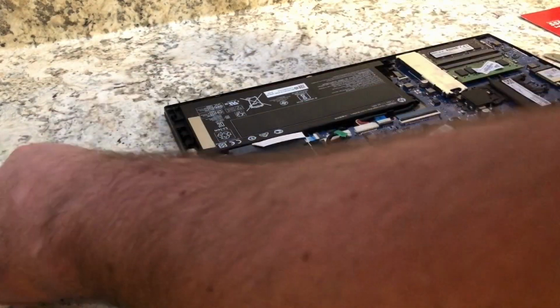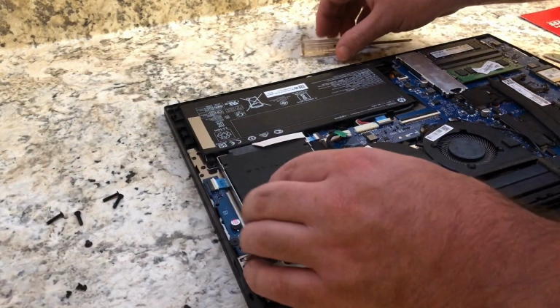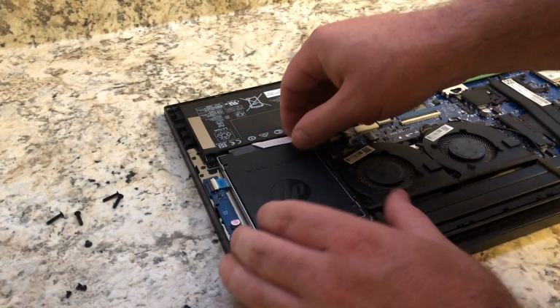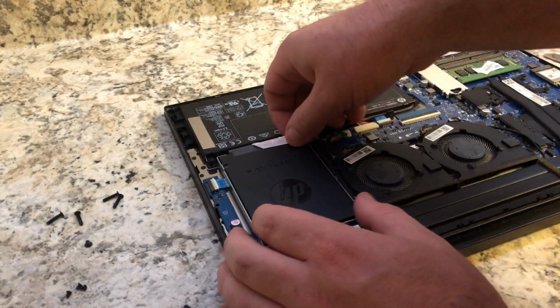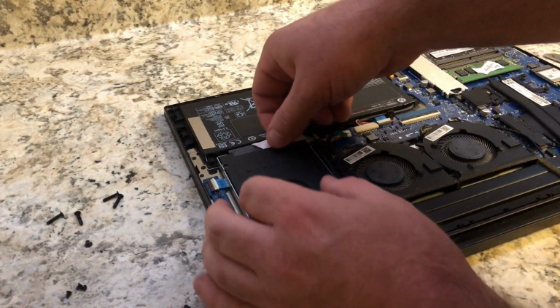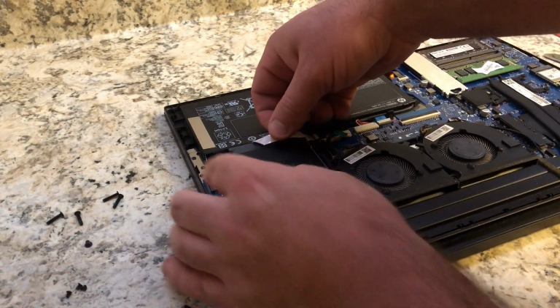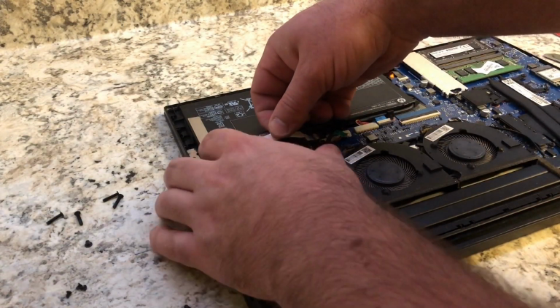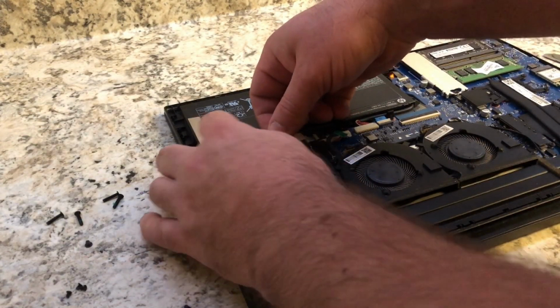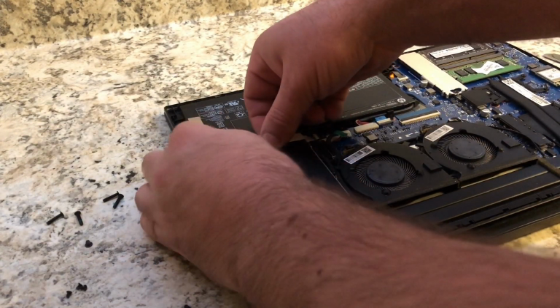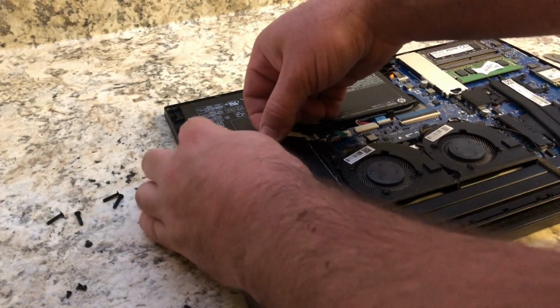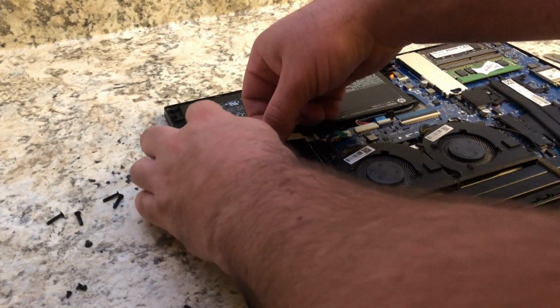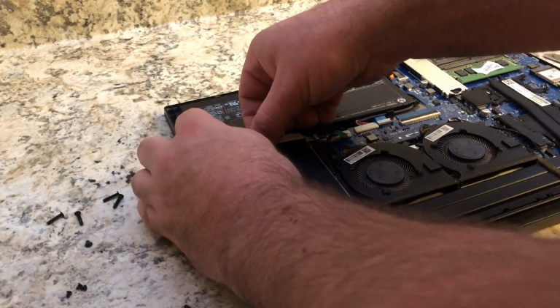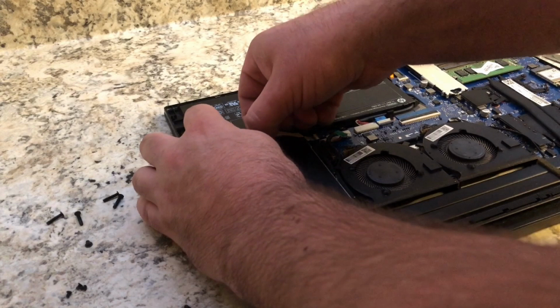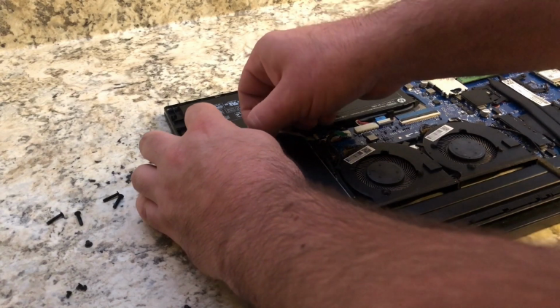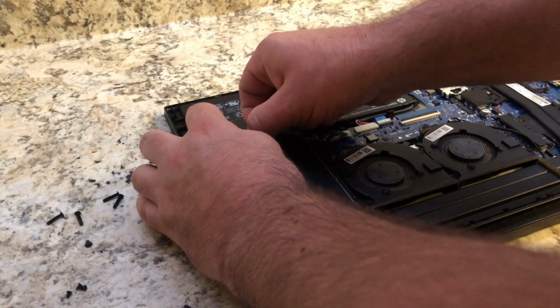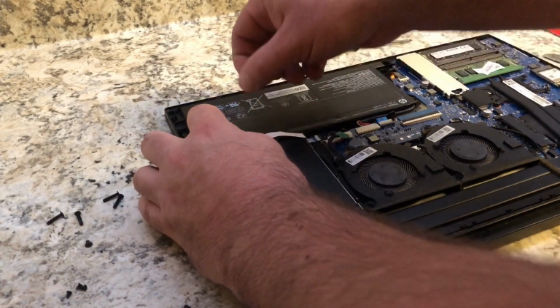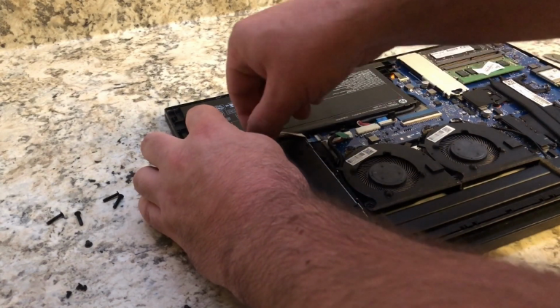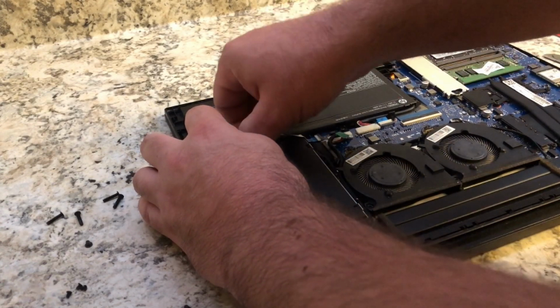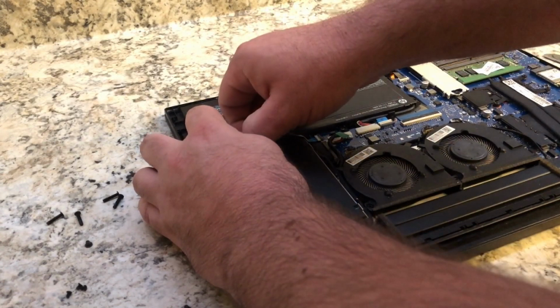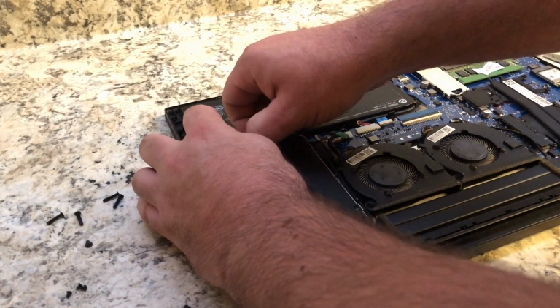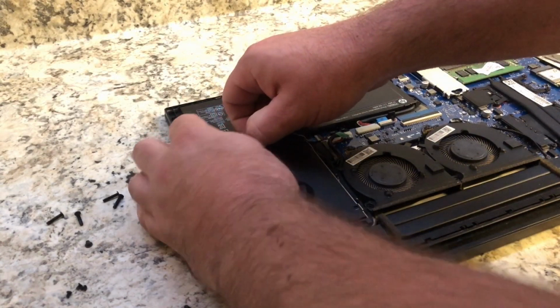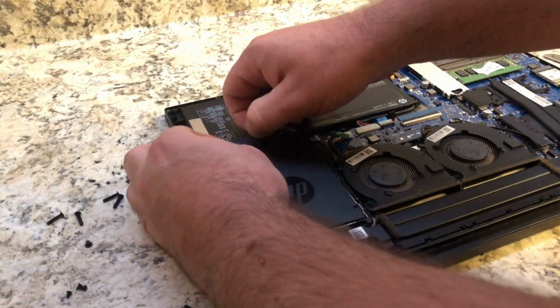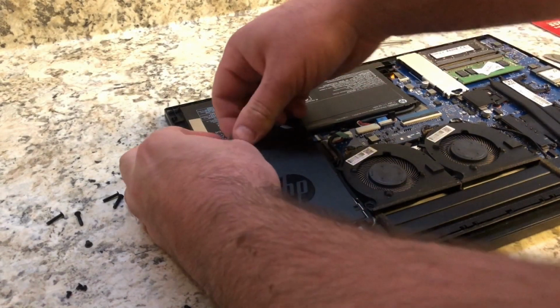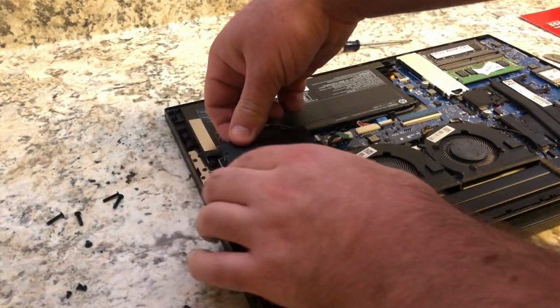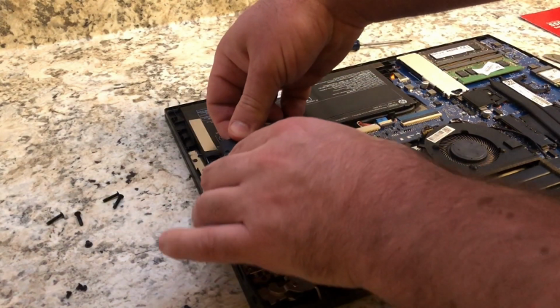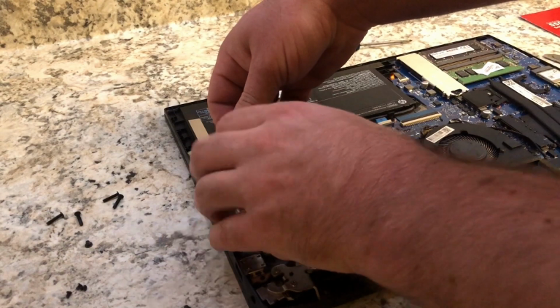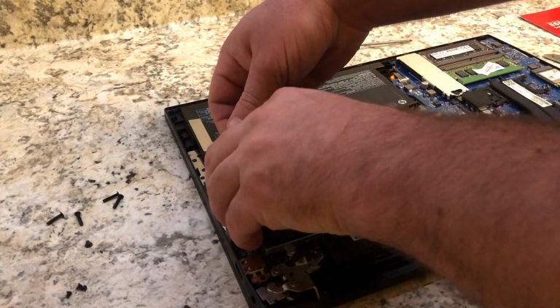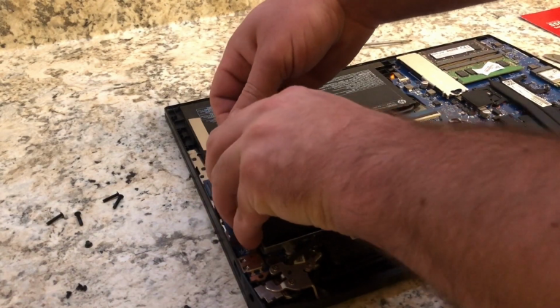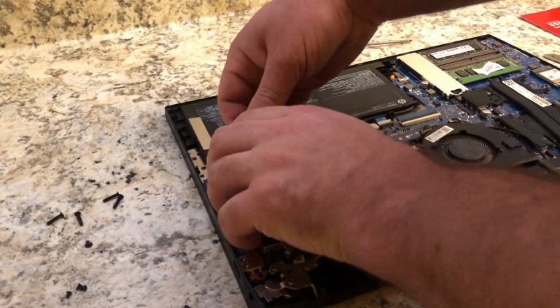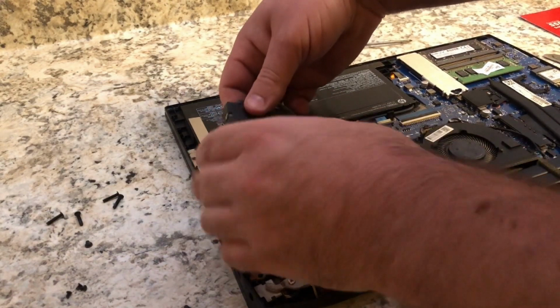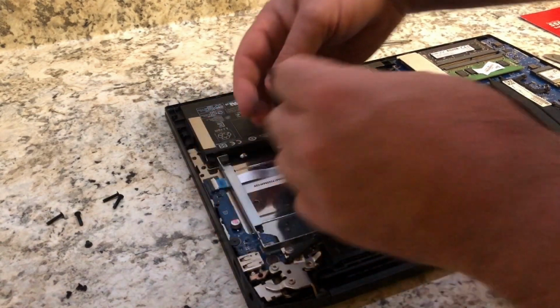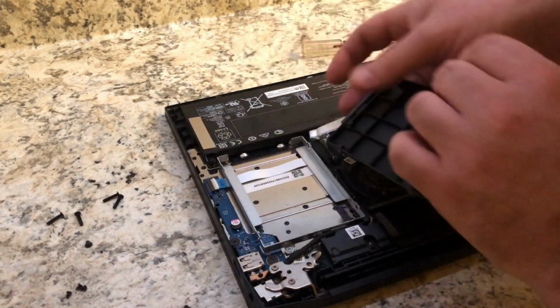You want to remove these connections — pretty much the power to the SSD. It's a little tricky. Then the new SSD will go in pretty much the same way.